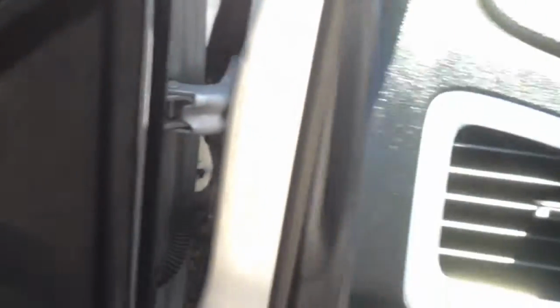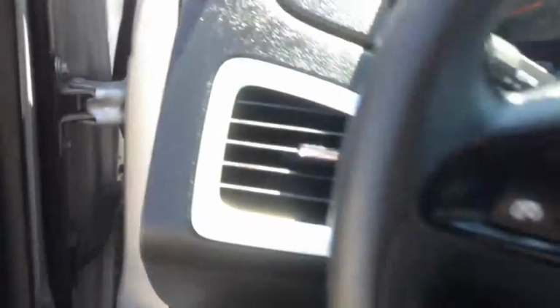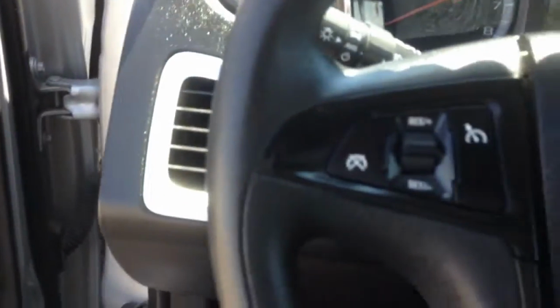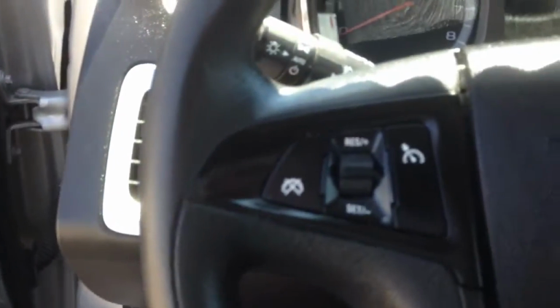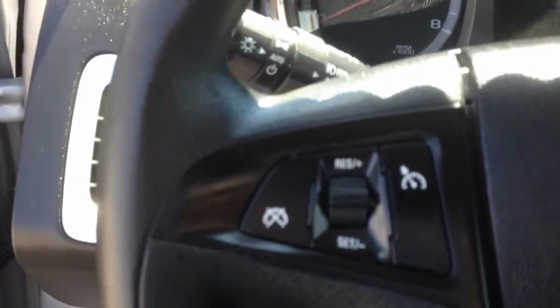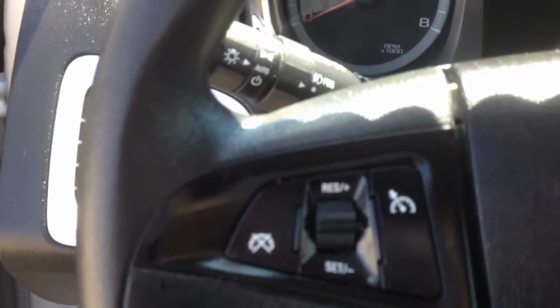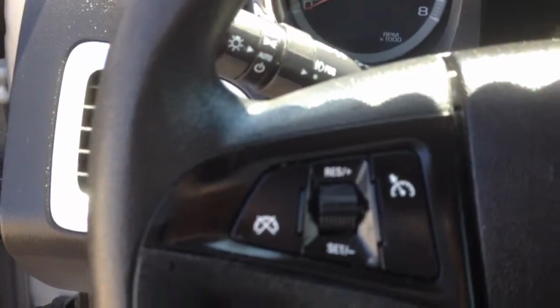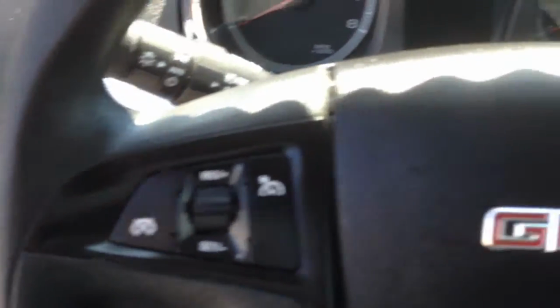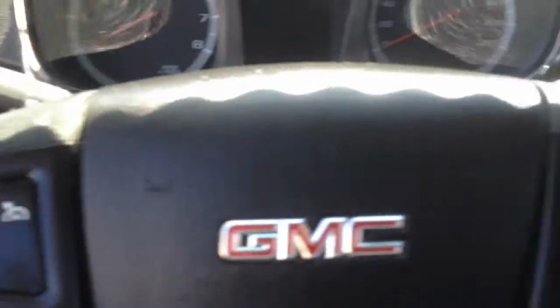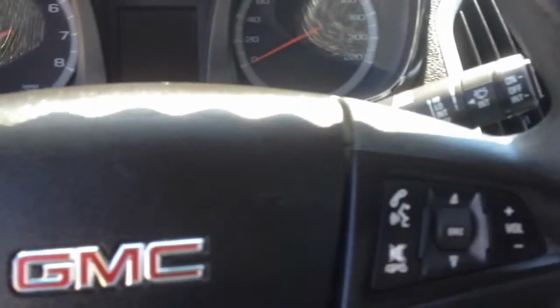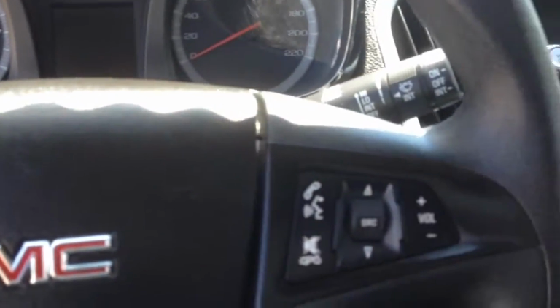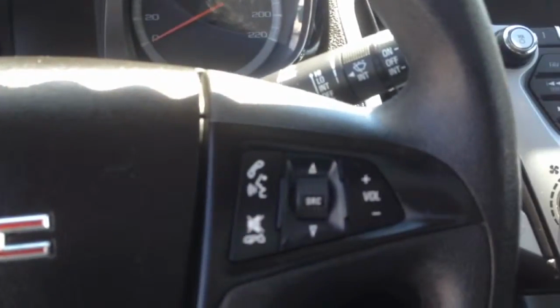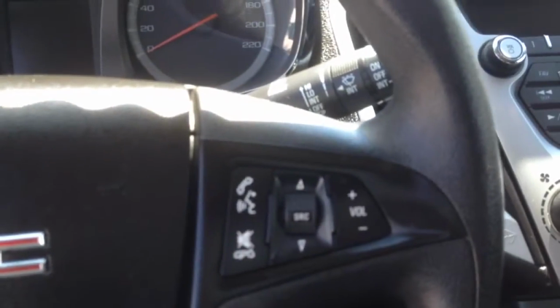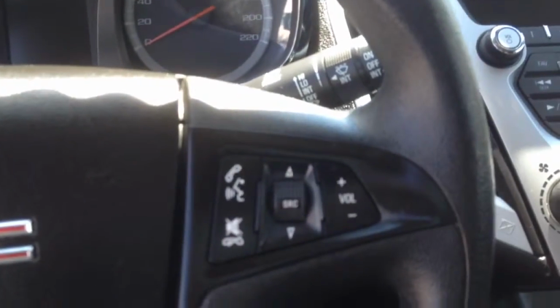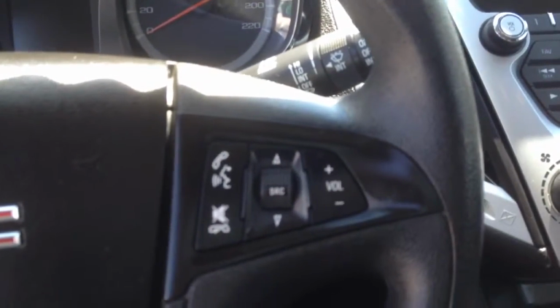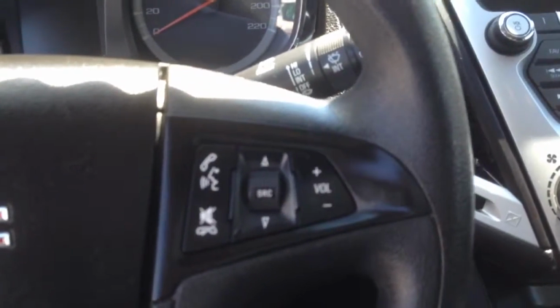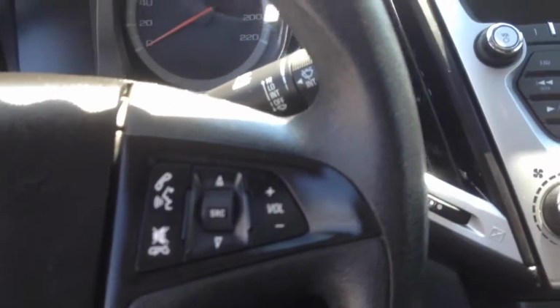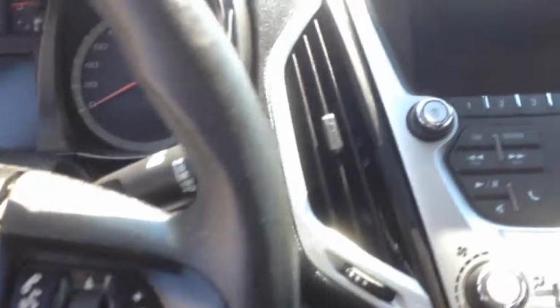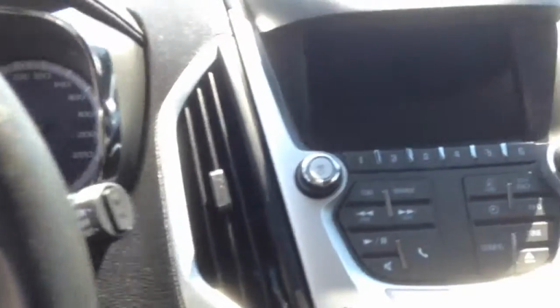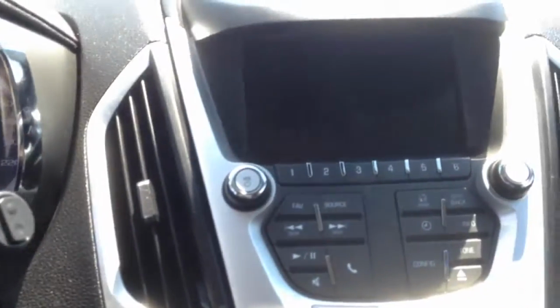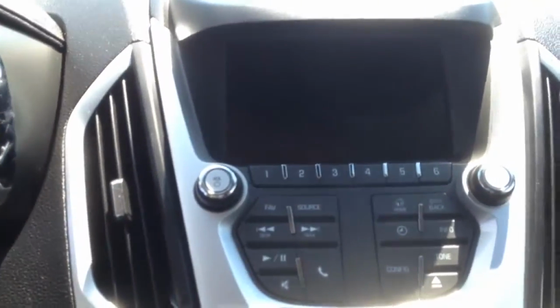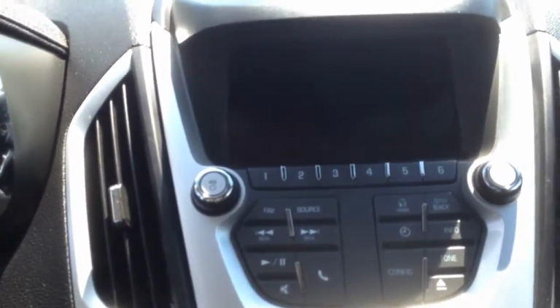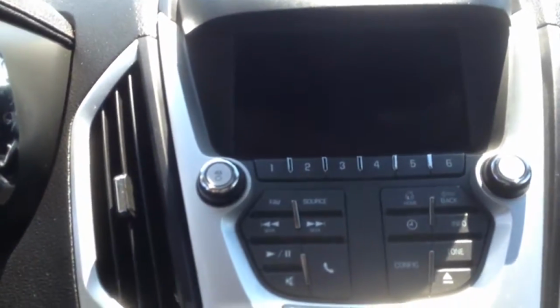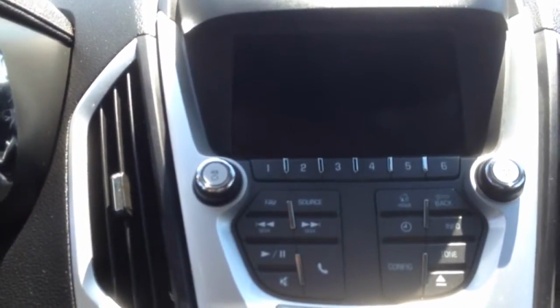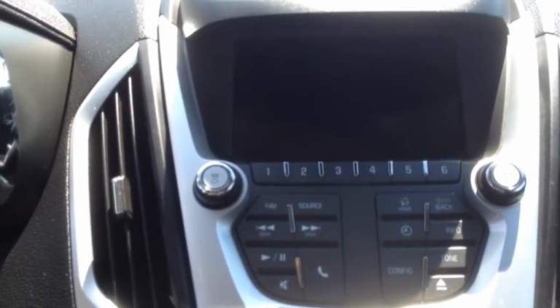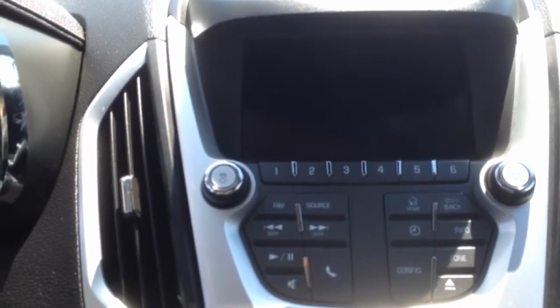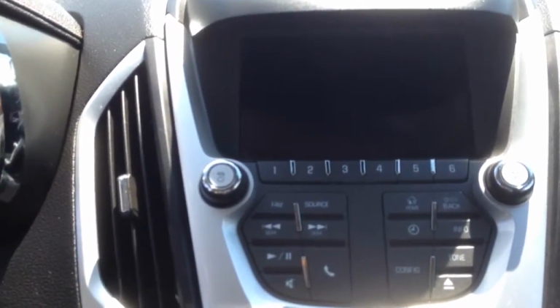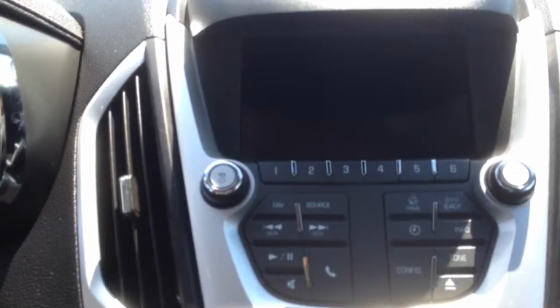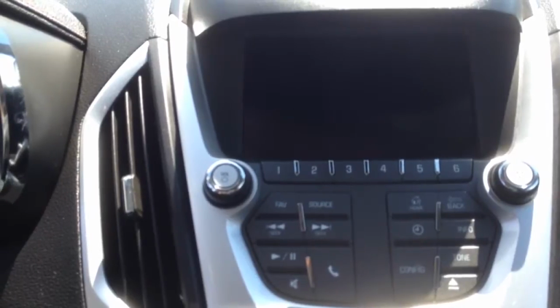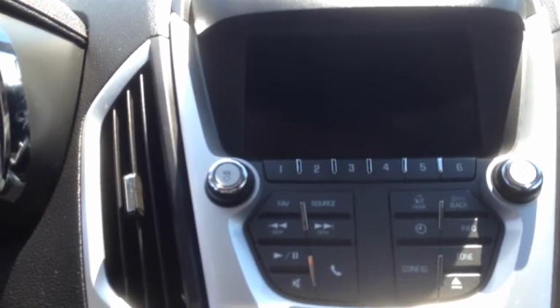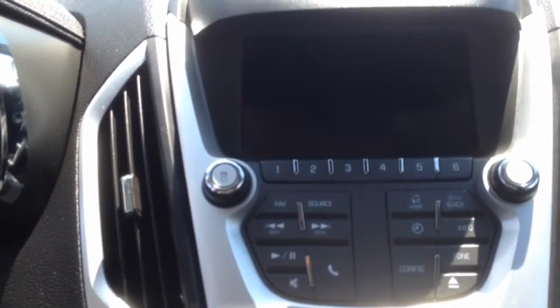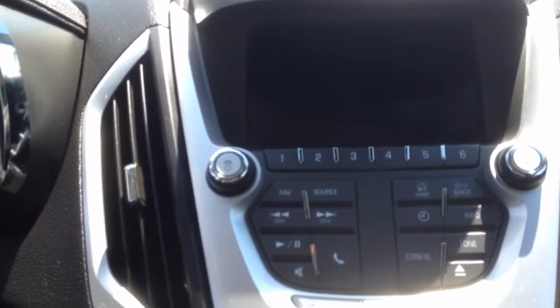On the steering wheel we have cruise control, Bluetooth and media controls, and a screen display with AM, FM, and XM radio.